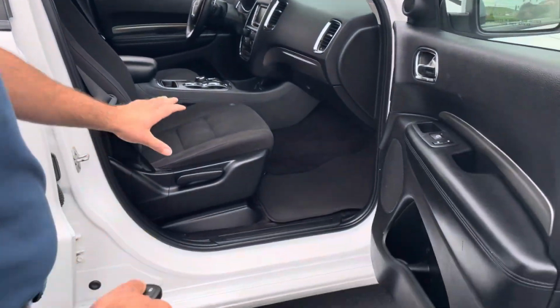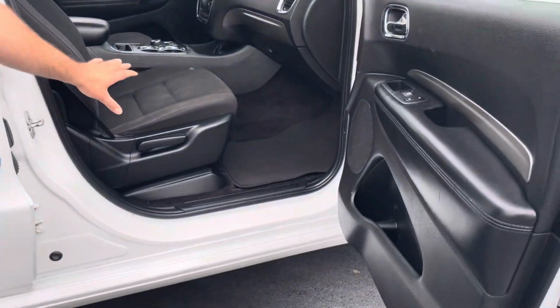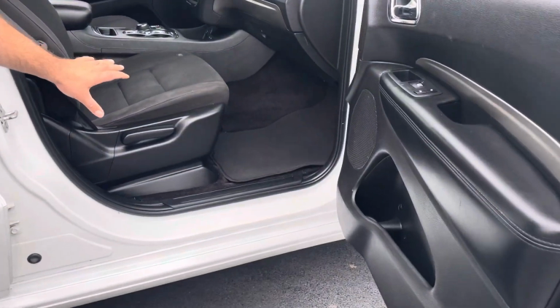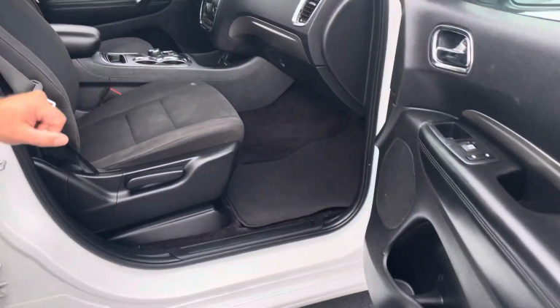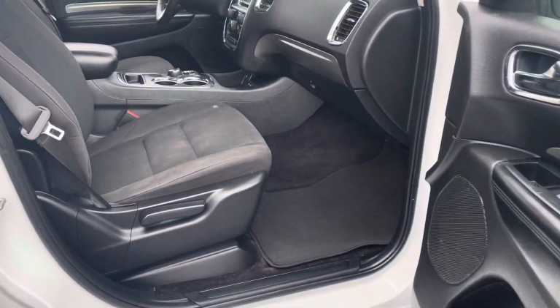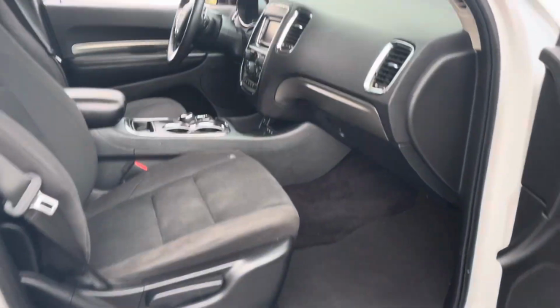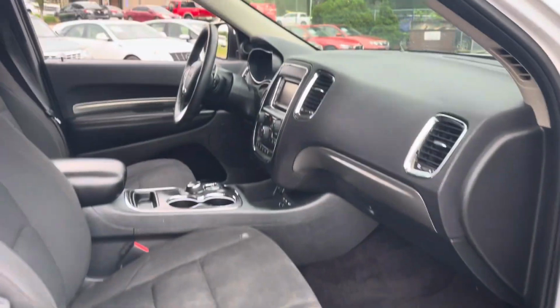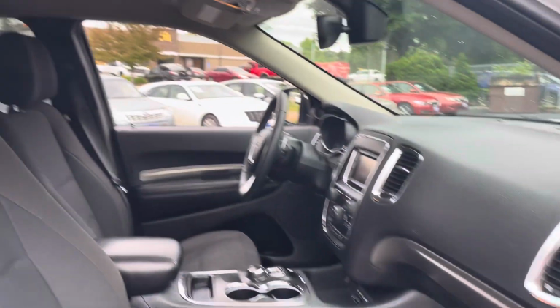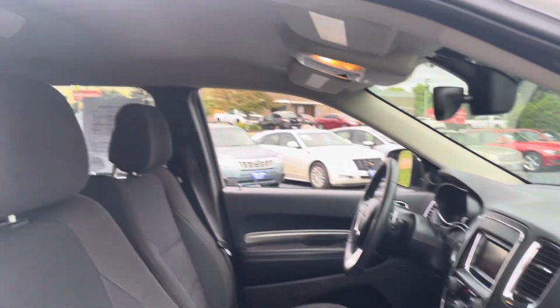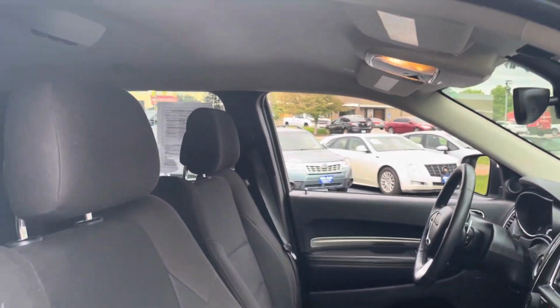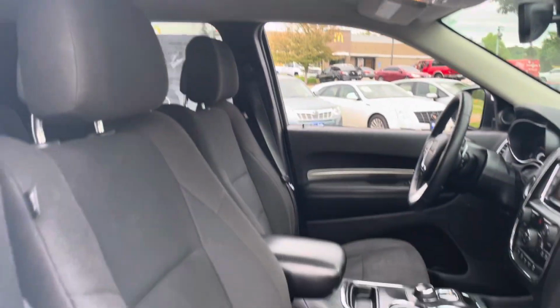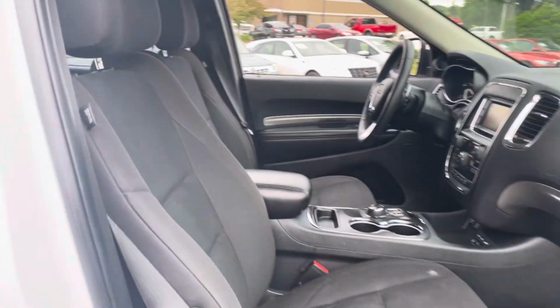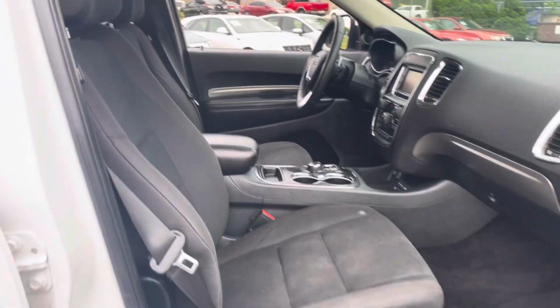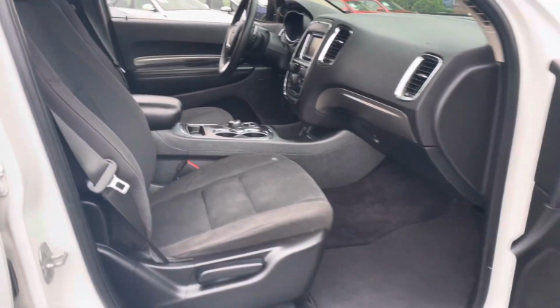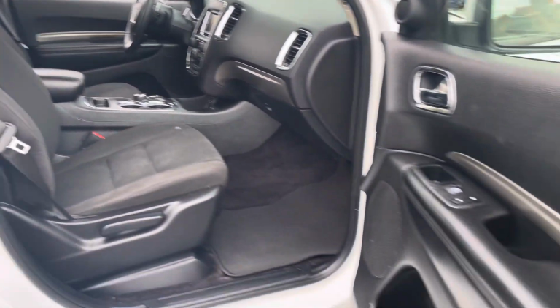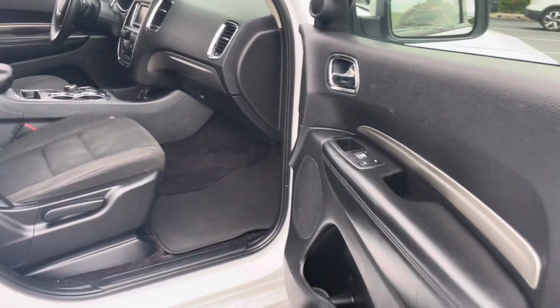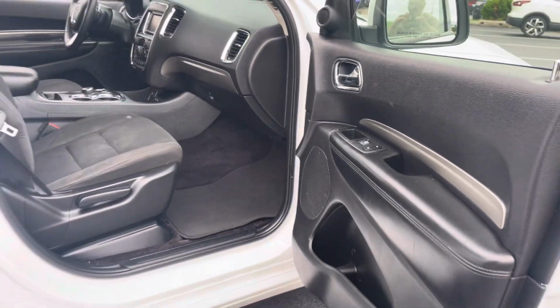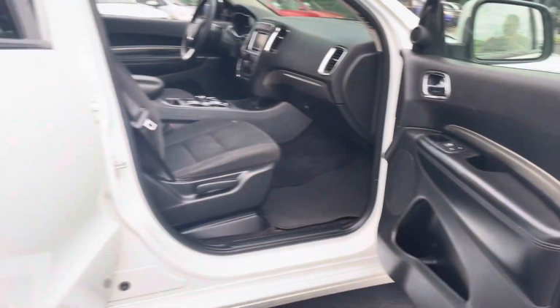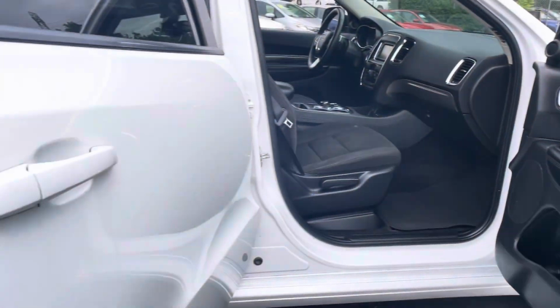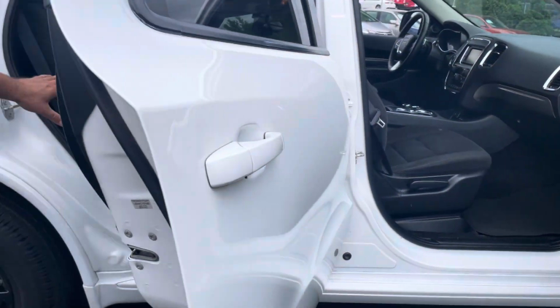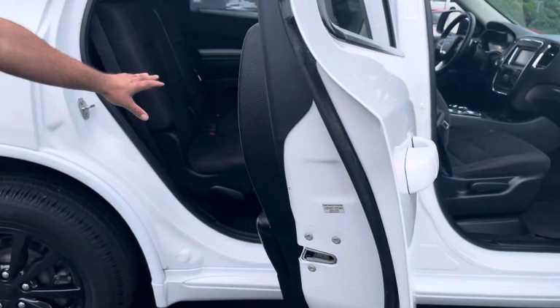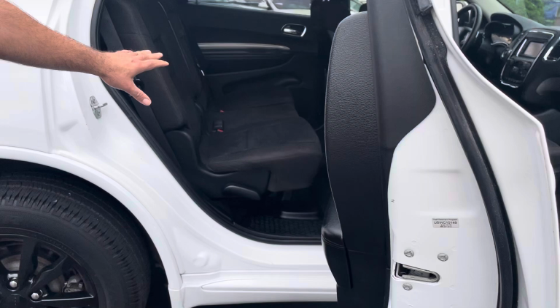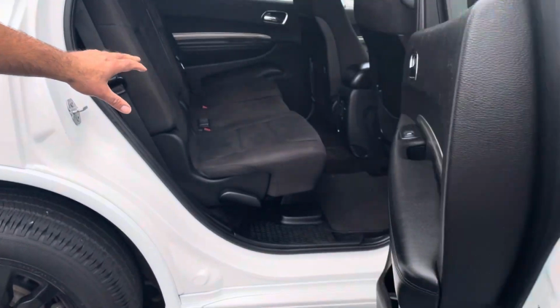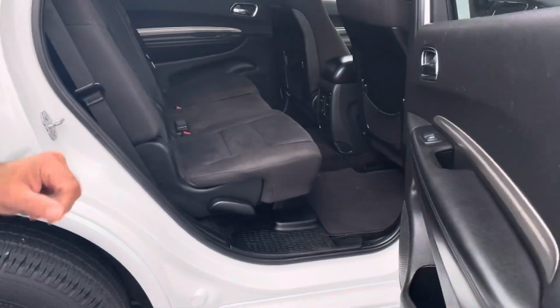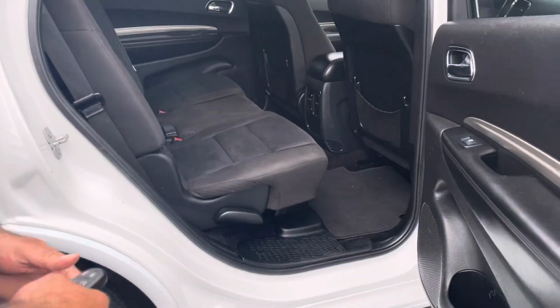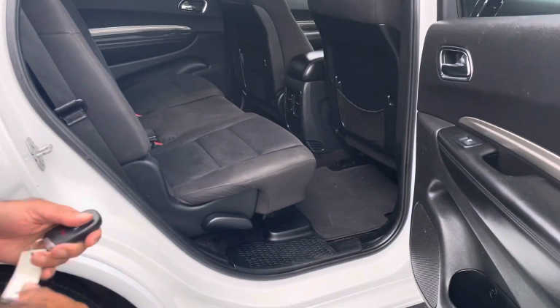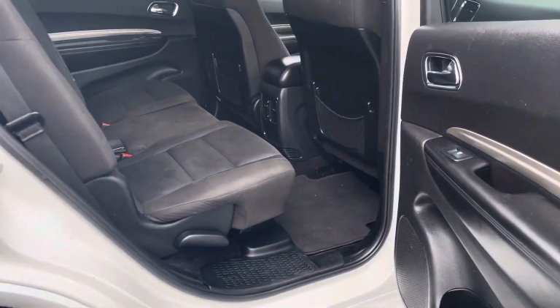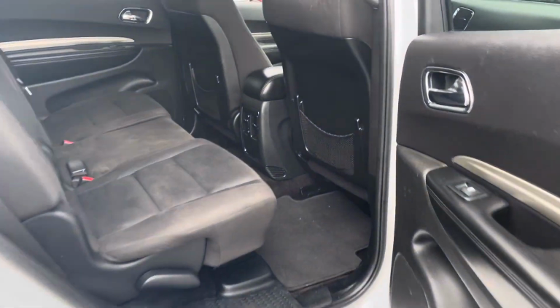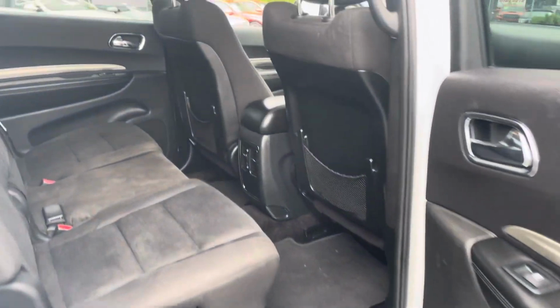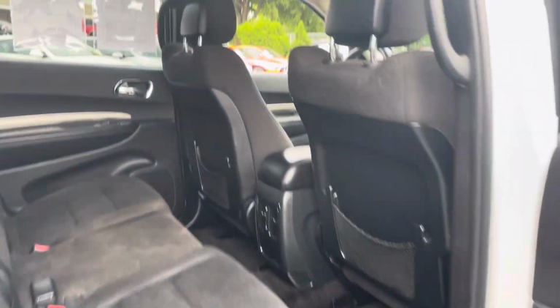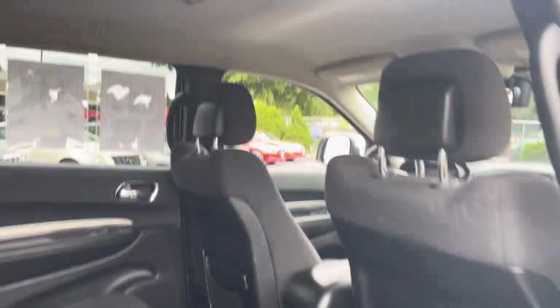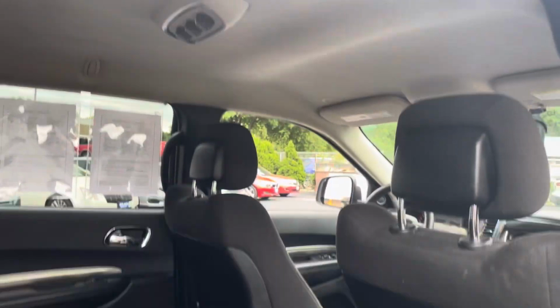Inside is a dark gray cloth interior. This is a seven-passenger vehicle. The center is a bench, with rear heat and air vents.